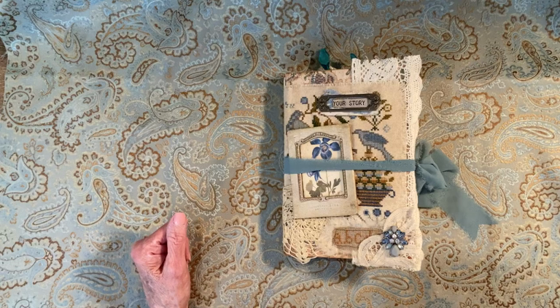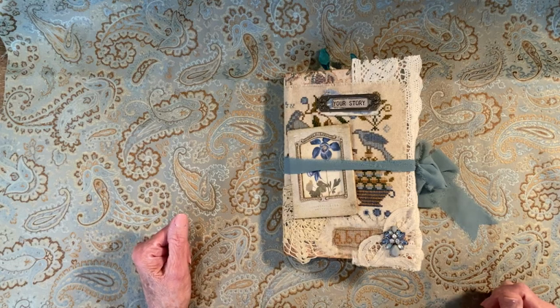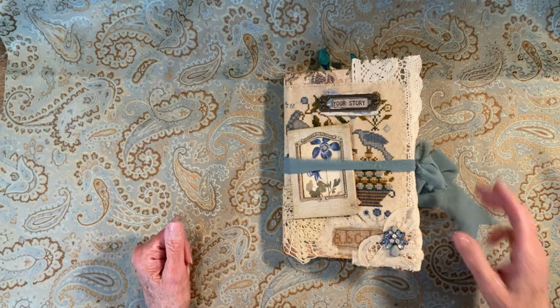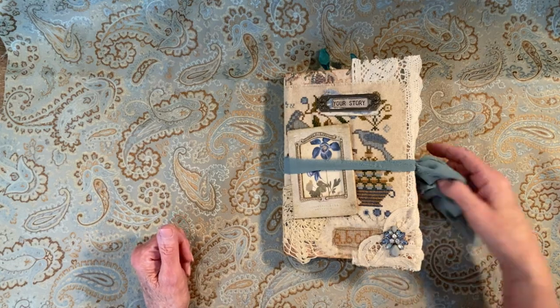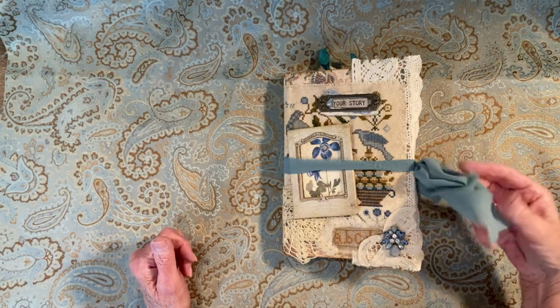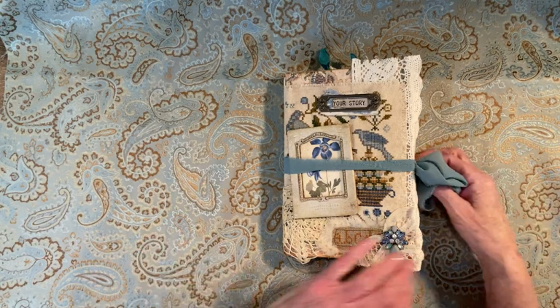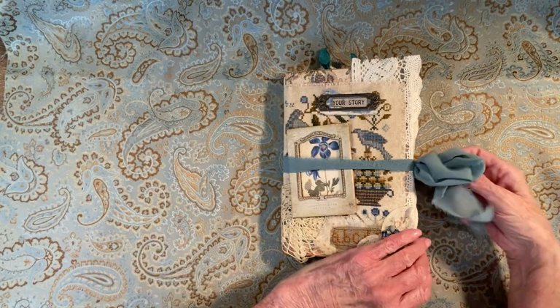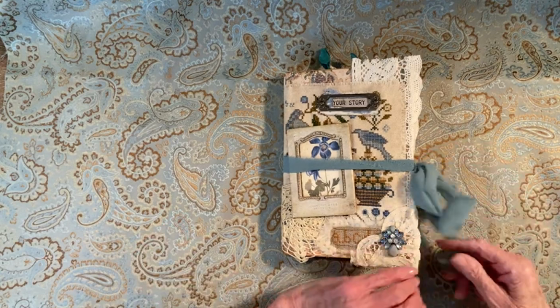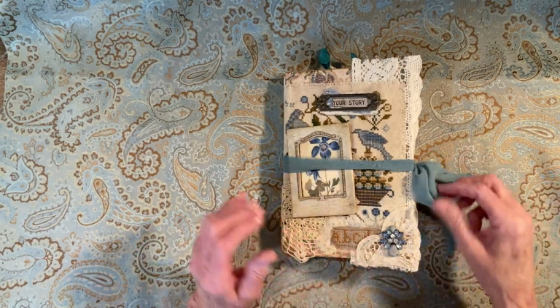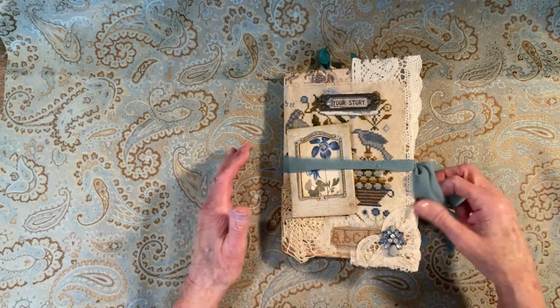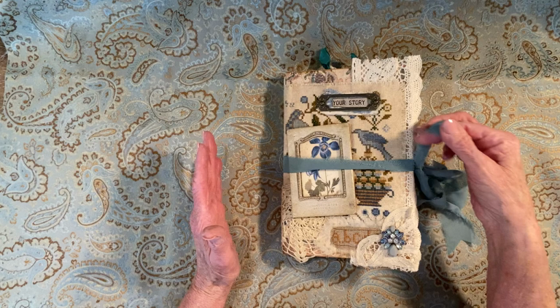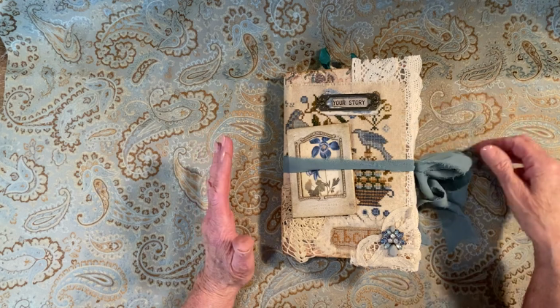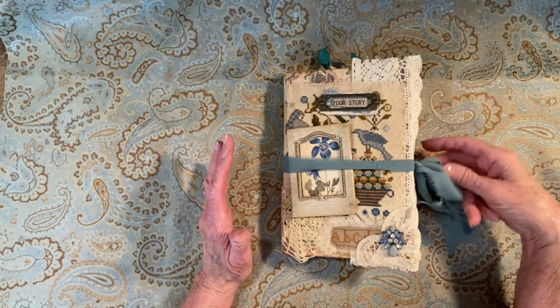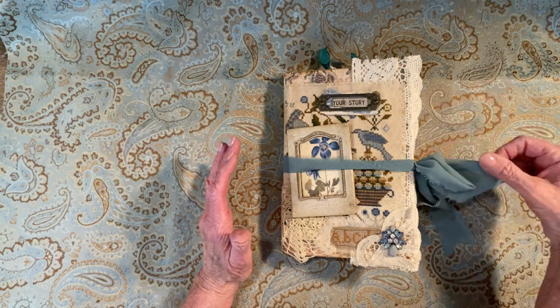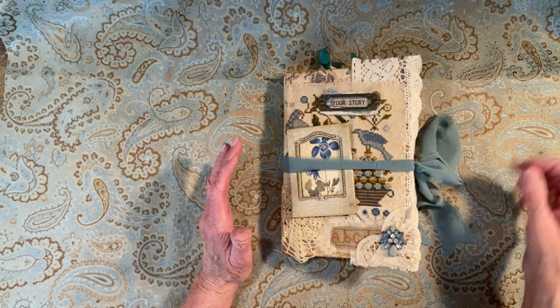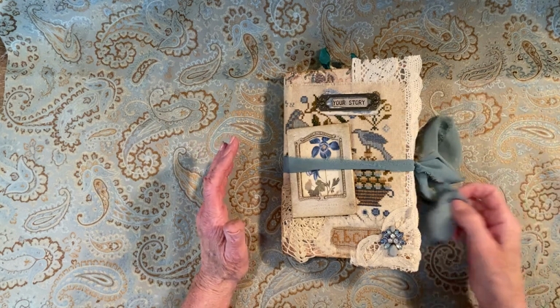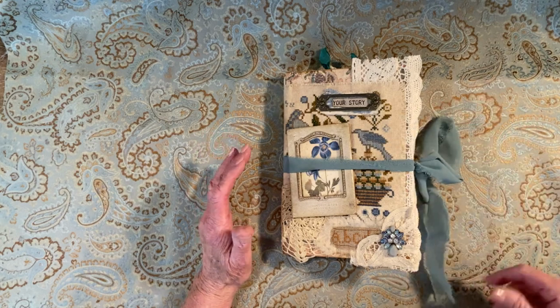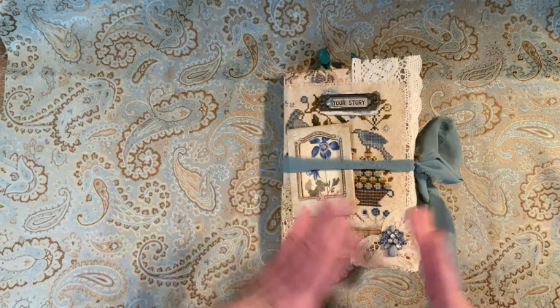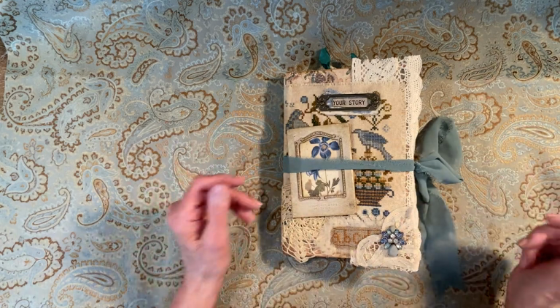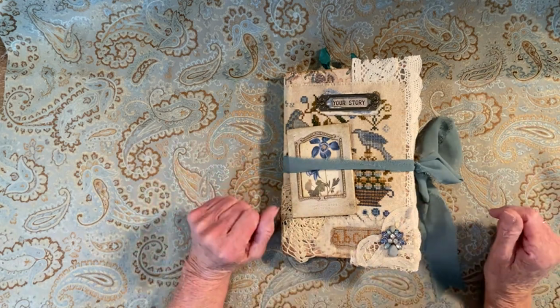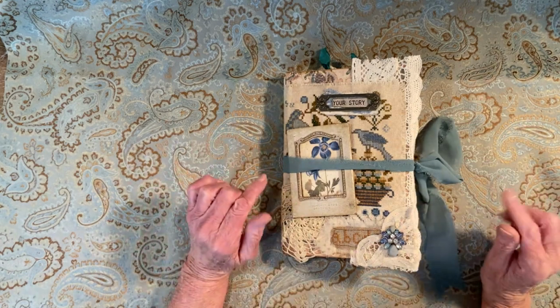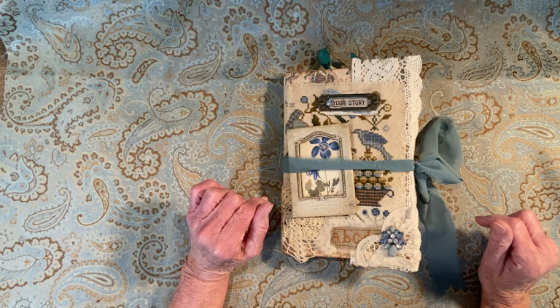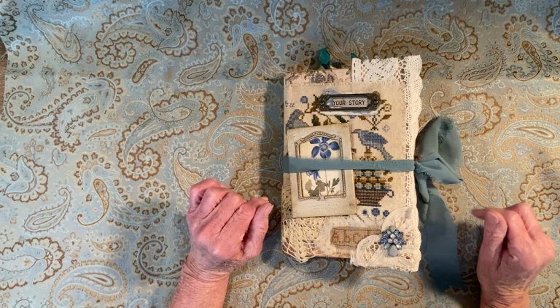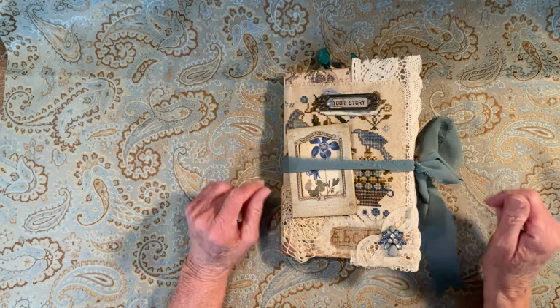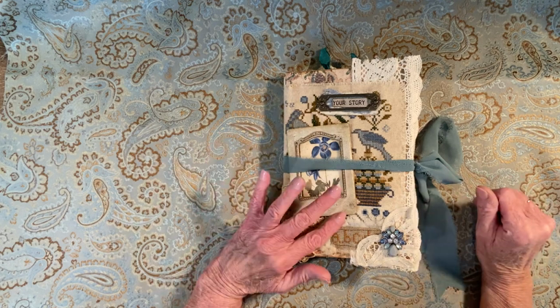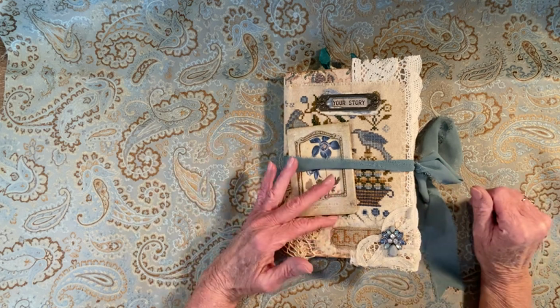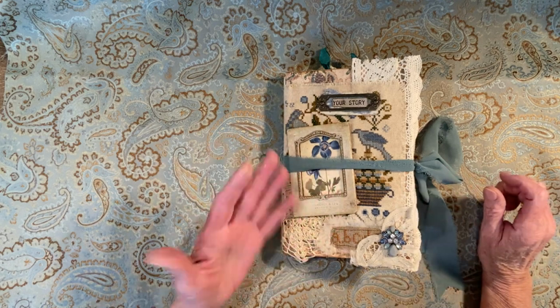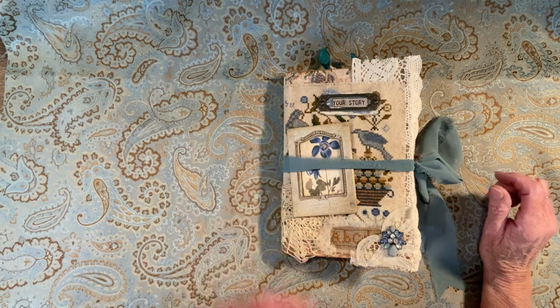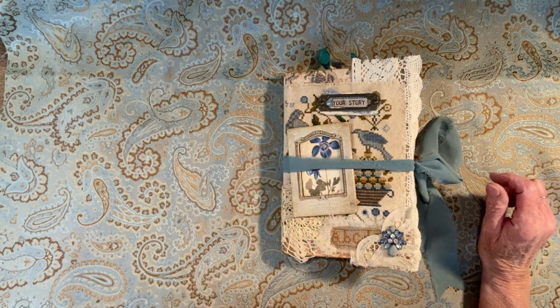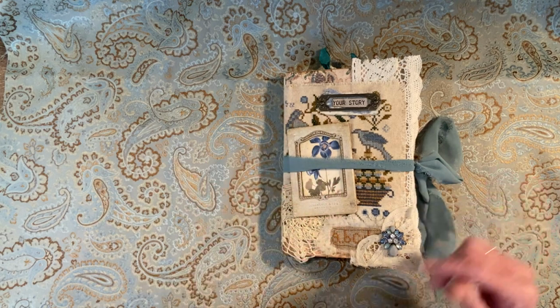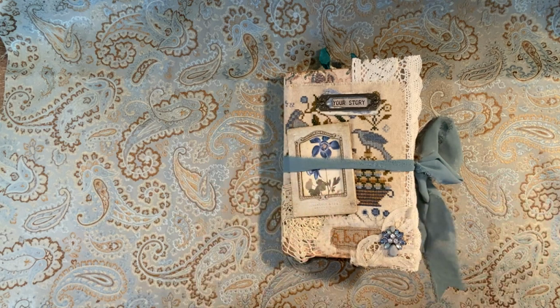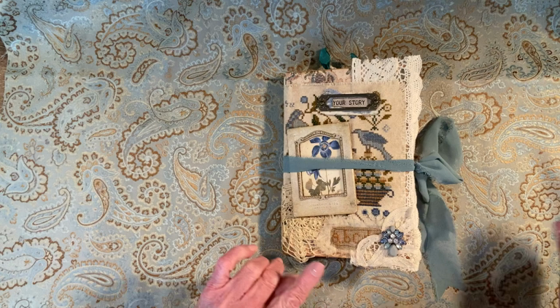Hello everyone. I am here to do a flip through on the family history style journal. You can use it for anything, but there are some things in here that pertain to family words and things.